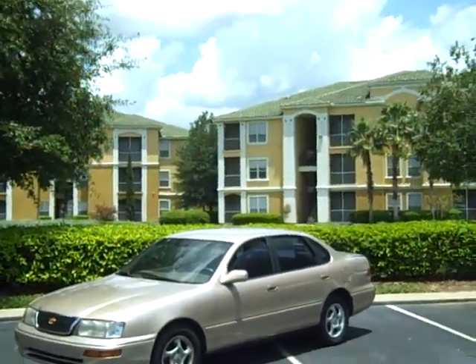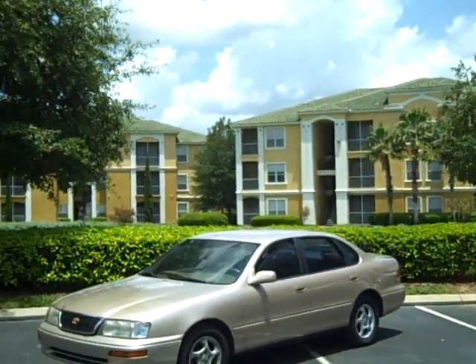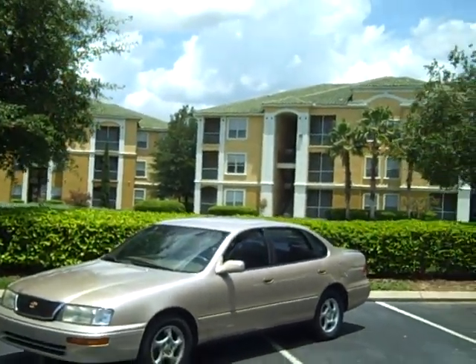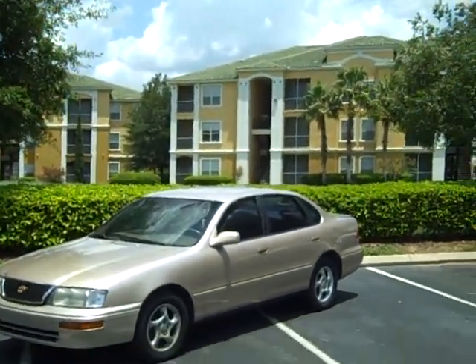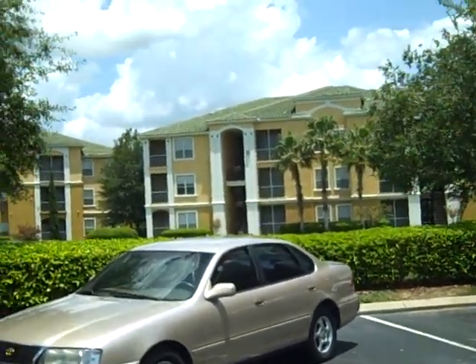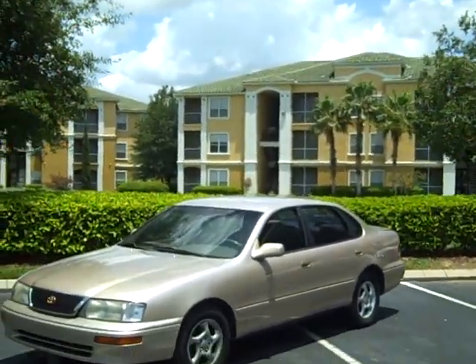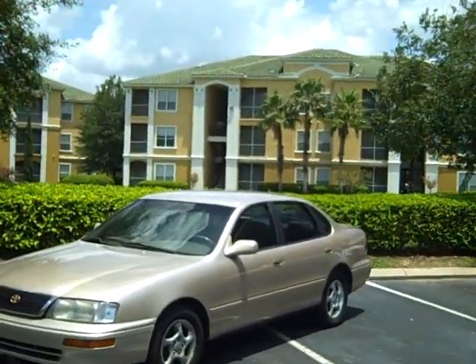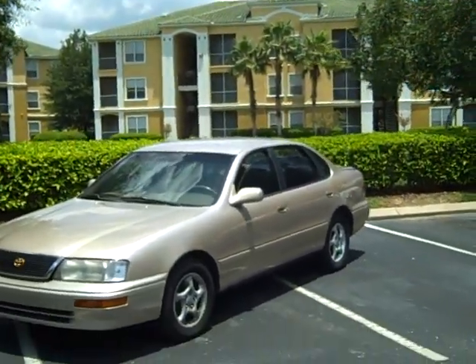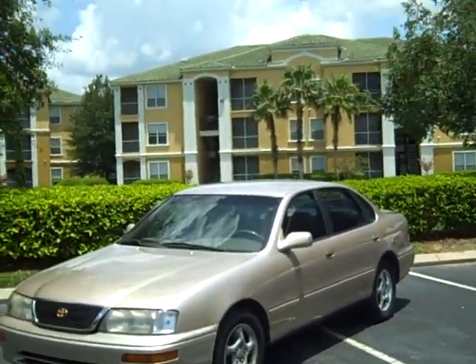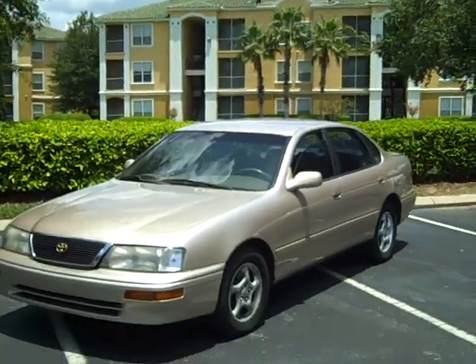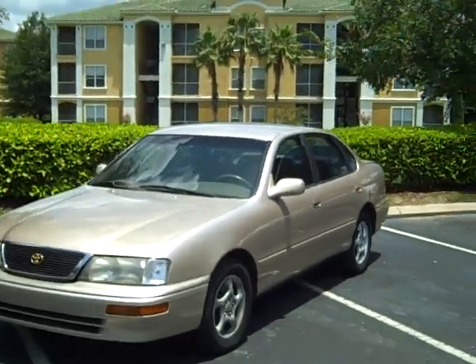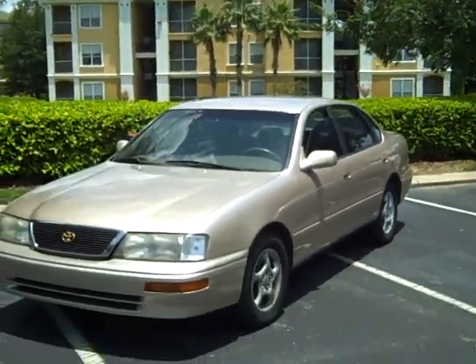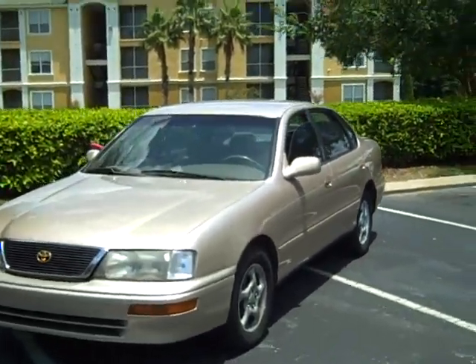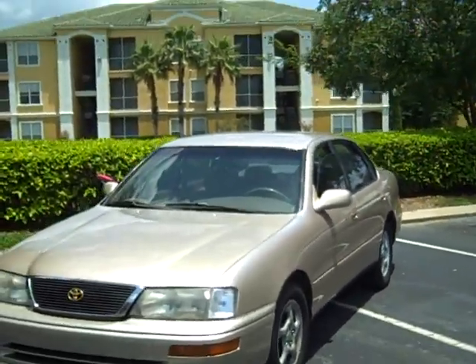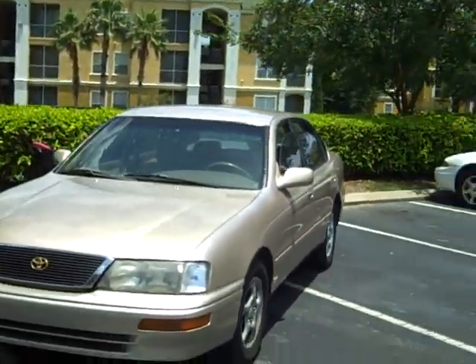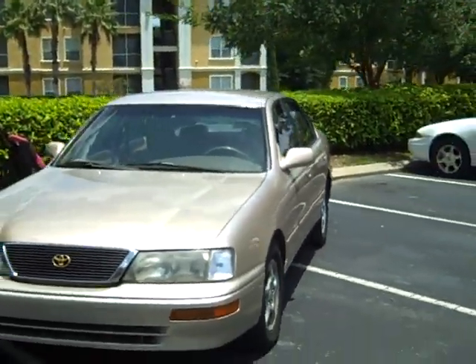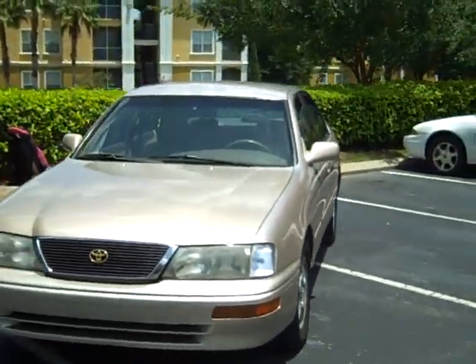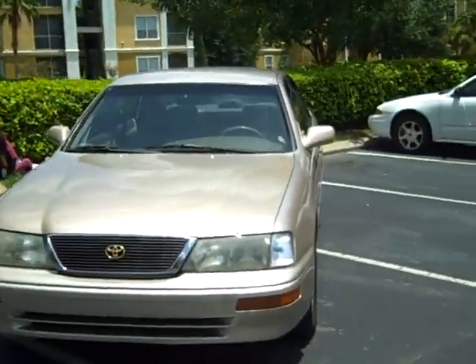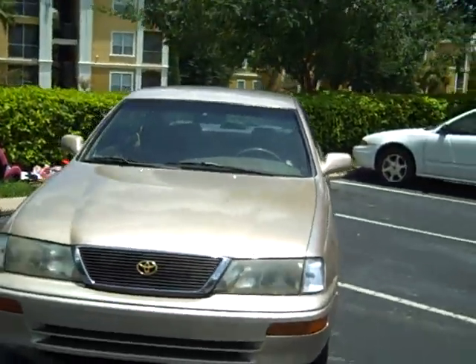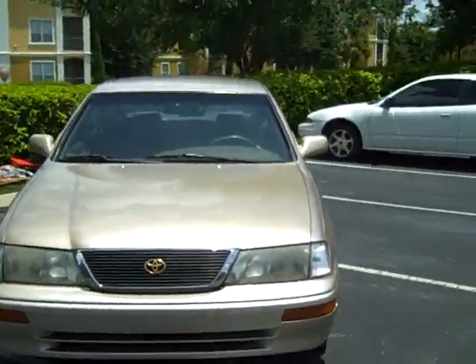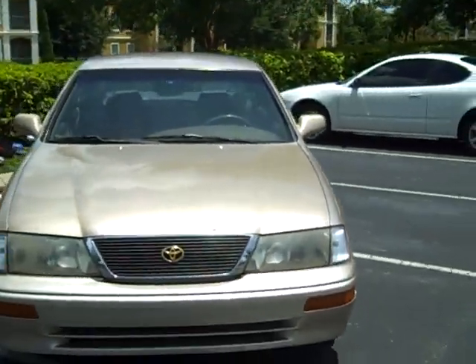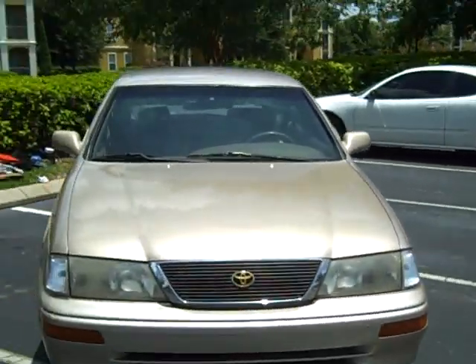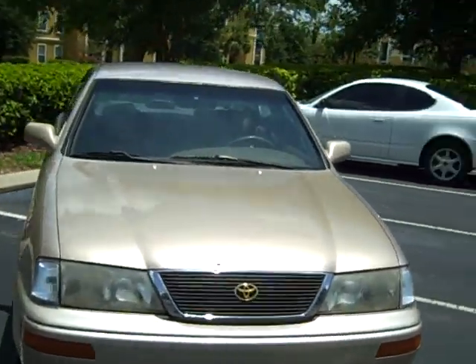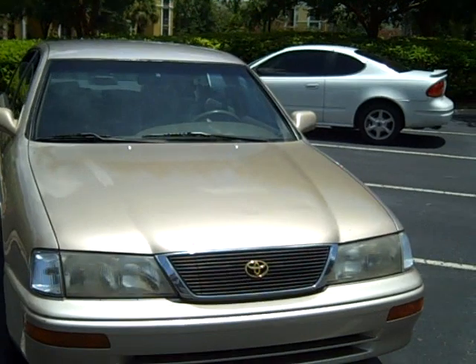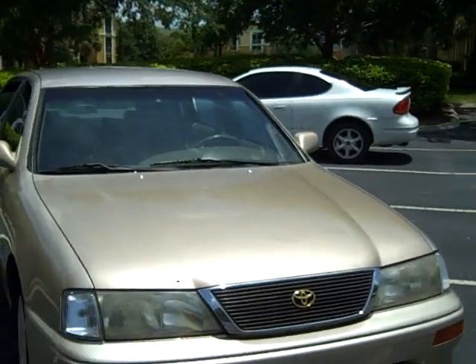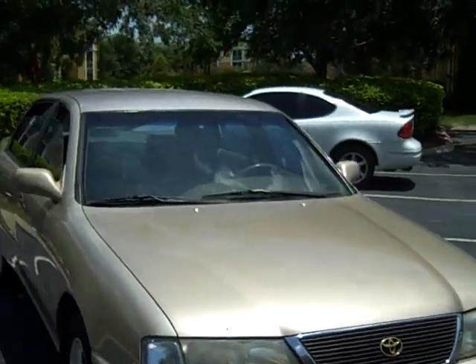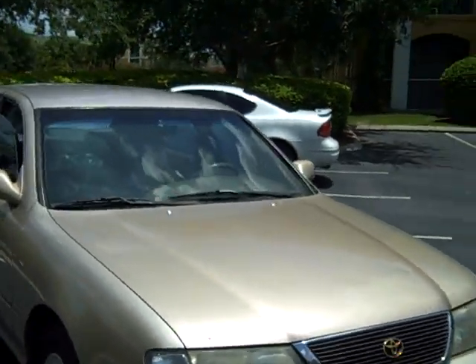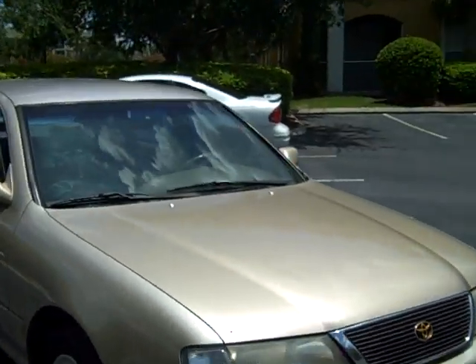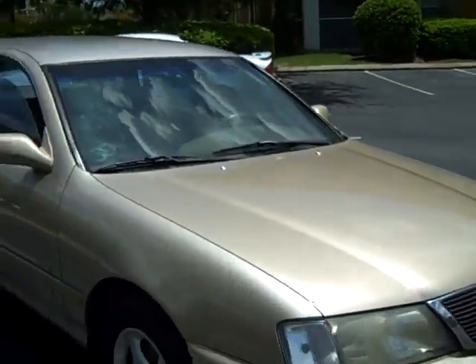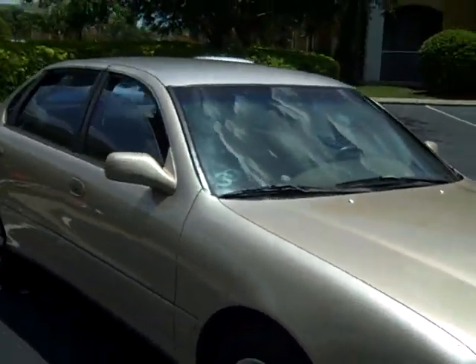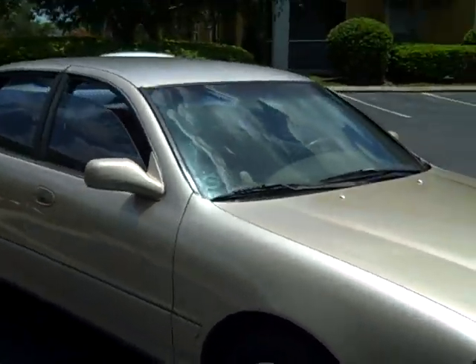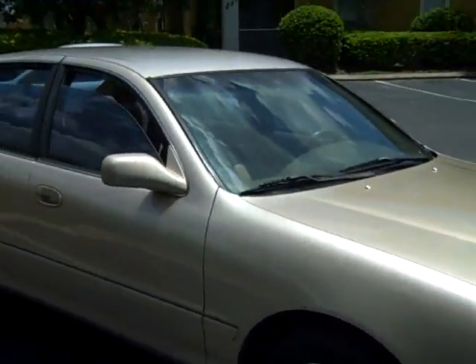This is a 1997 Toyota Avalon. It's got about 130 on it. Just gonna ride around, walk around, see what's what.